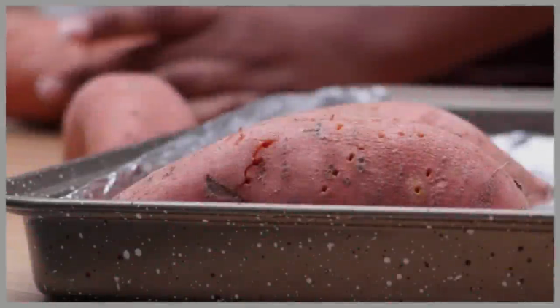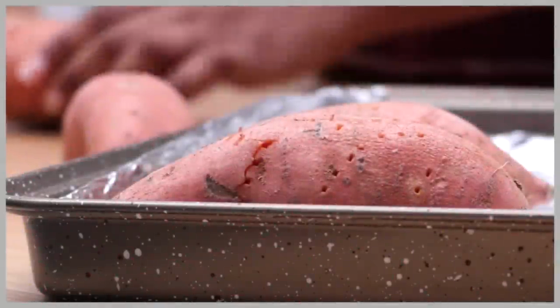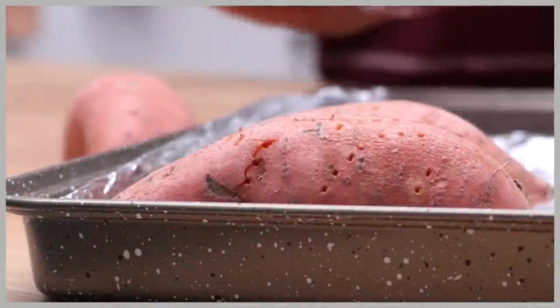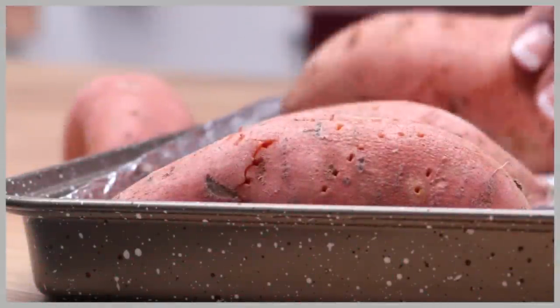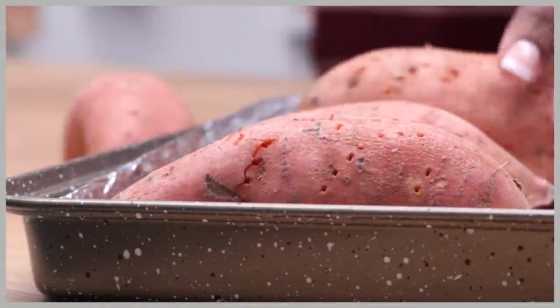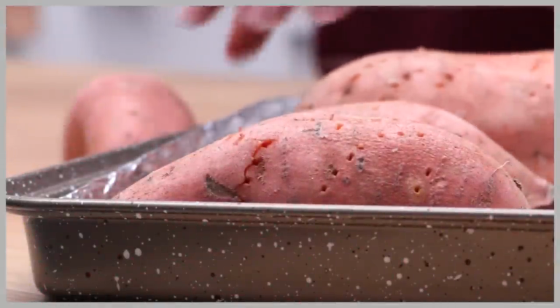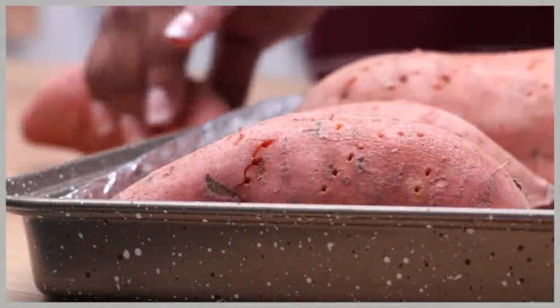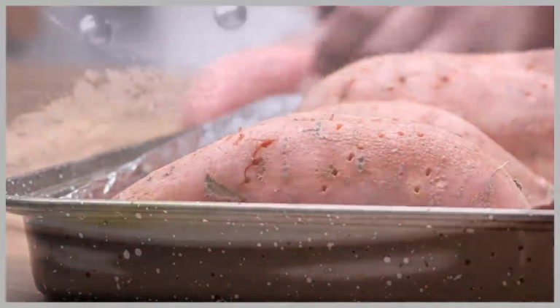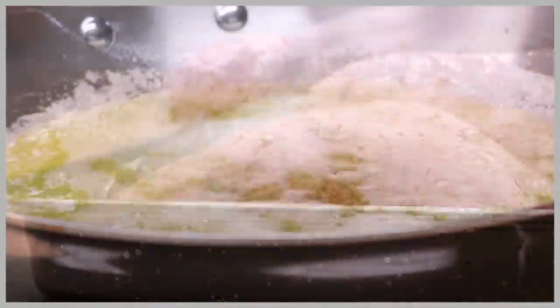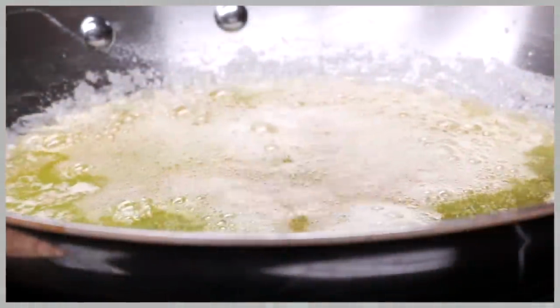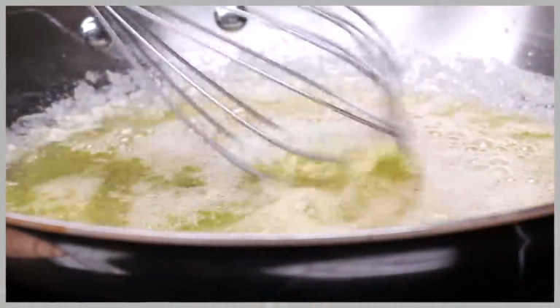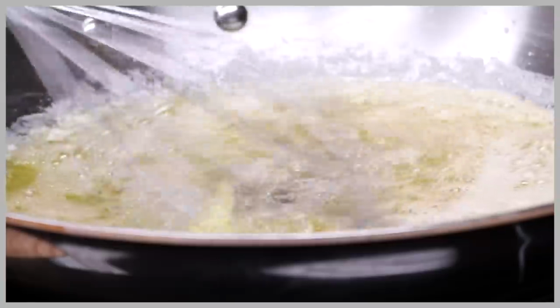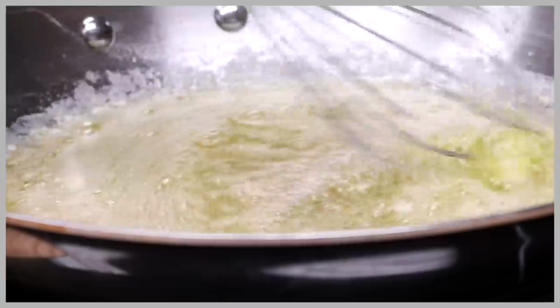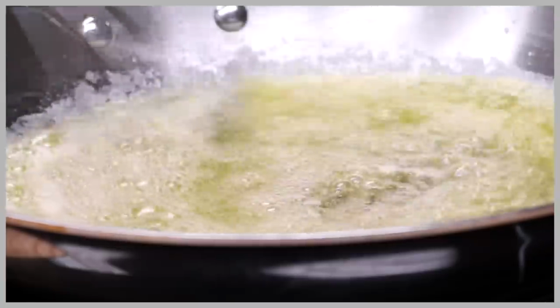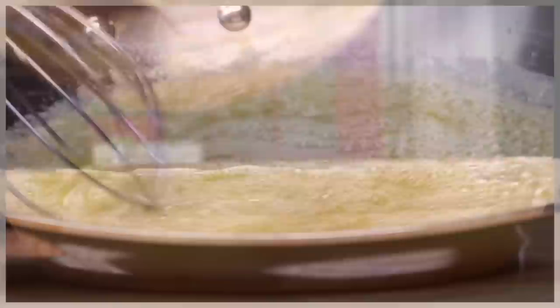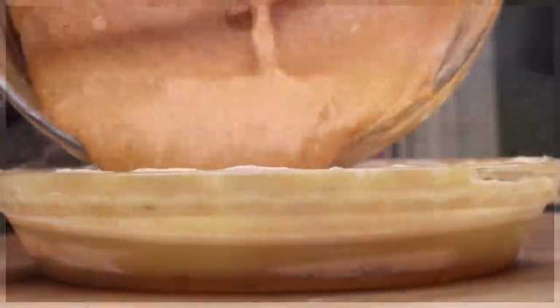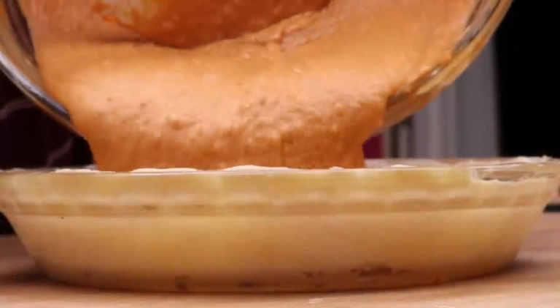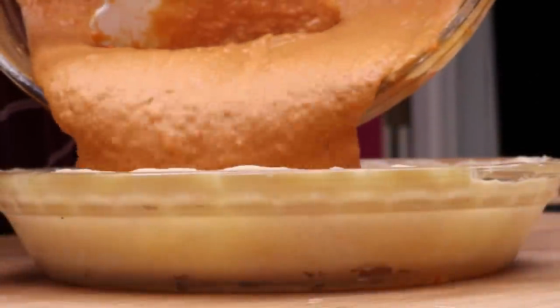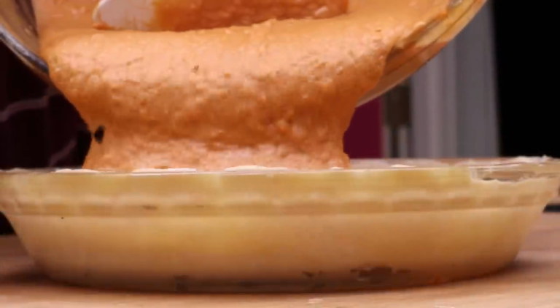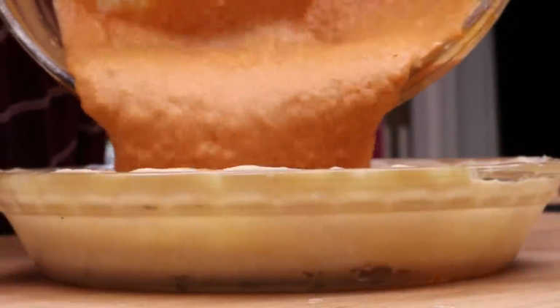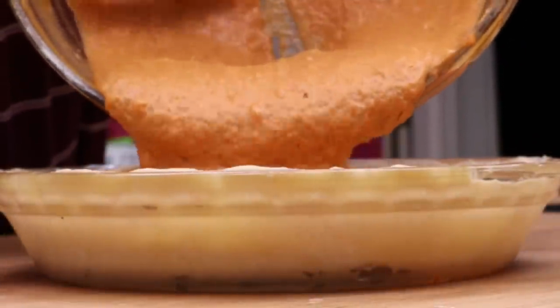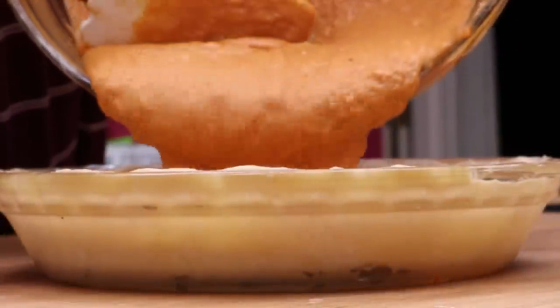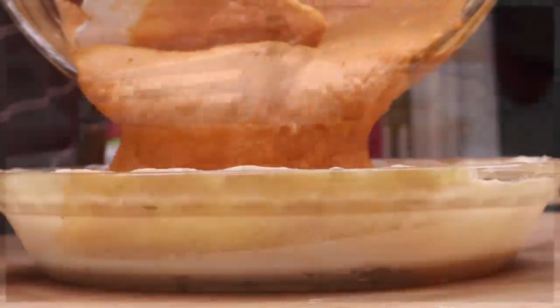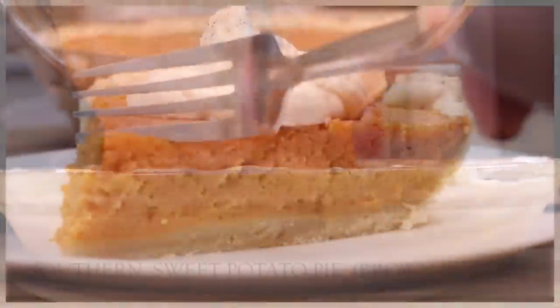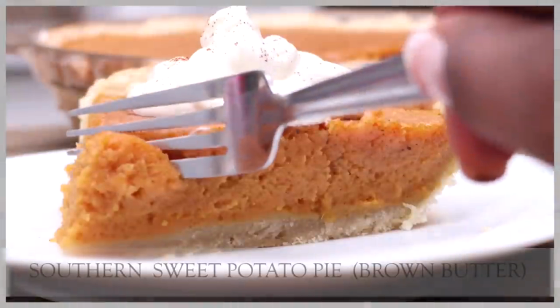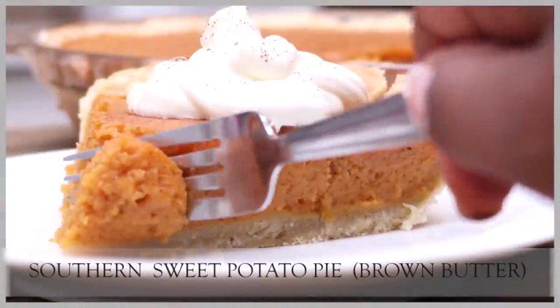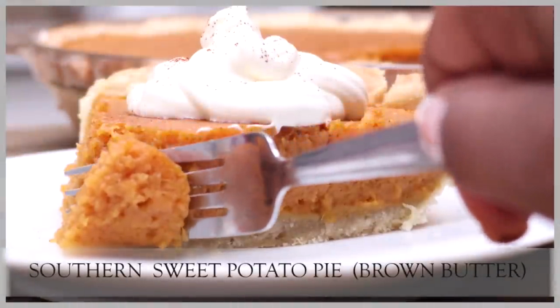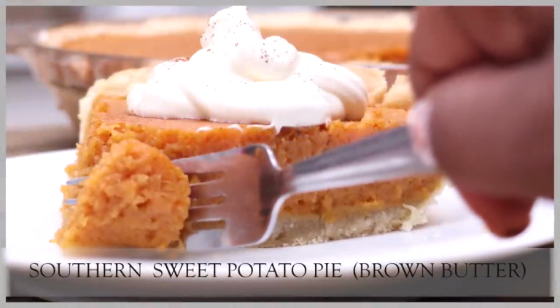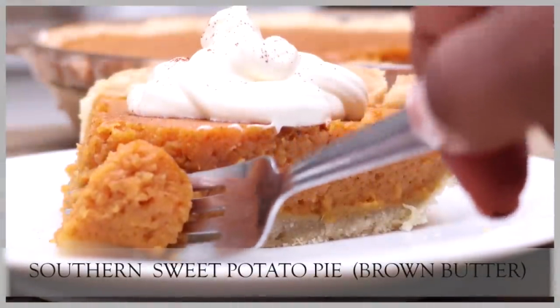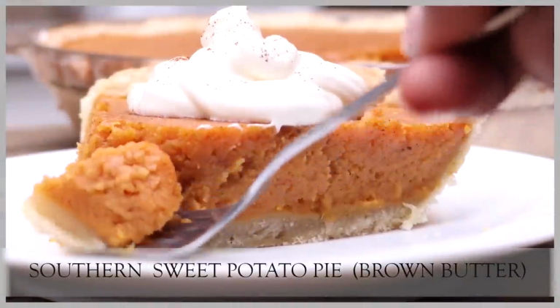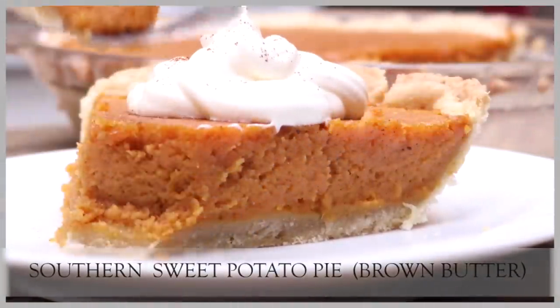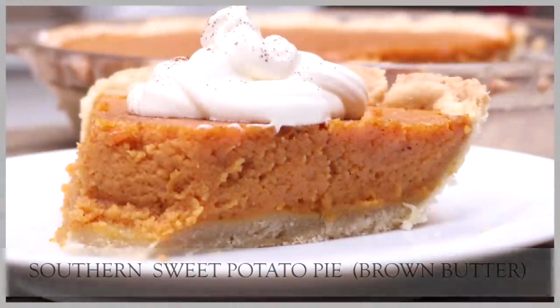Hi guys! Today on Diva Skin Cook we are roasting some sweet potatoes, browning up some butter, and creating this amazing, flavorful, creamy, velvety smooth sweet potato pie. You guys are going to love this recipe! Let's go!